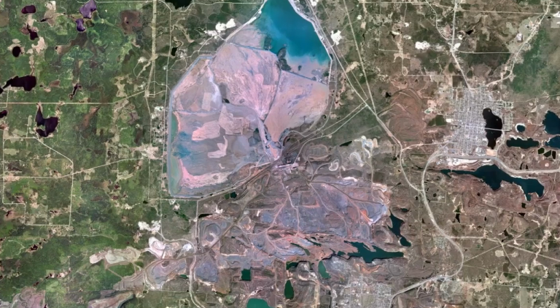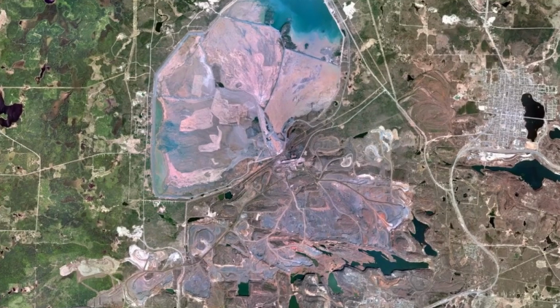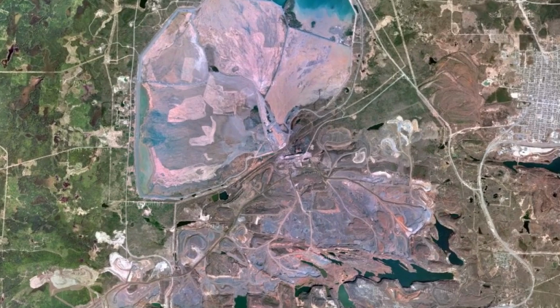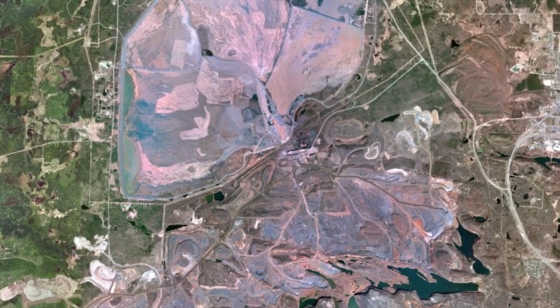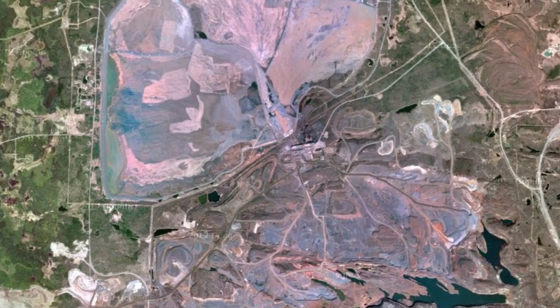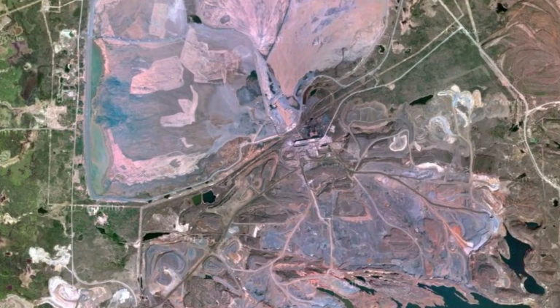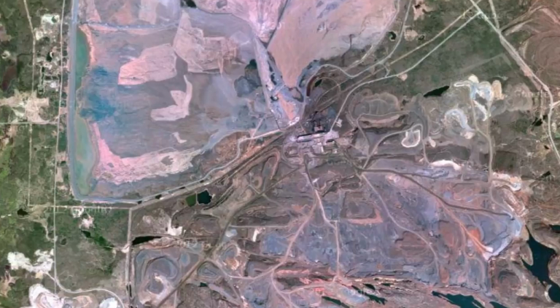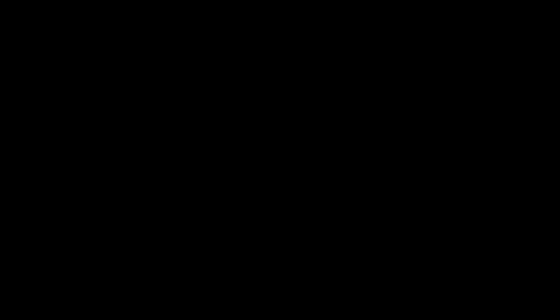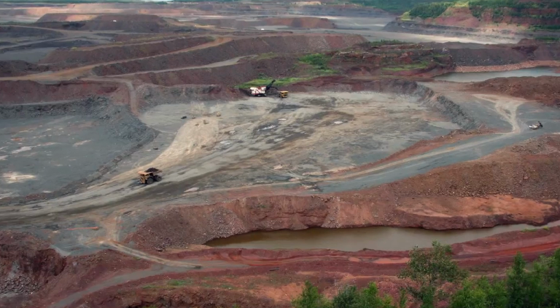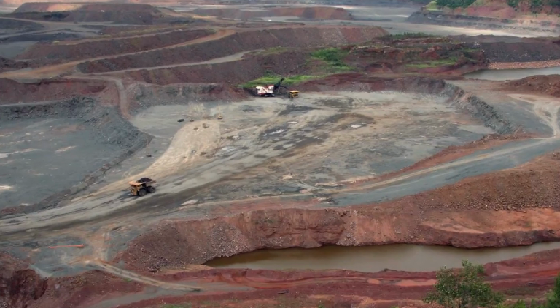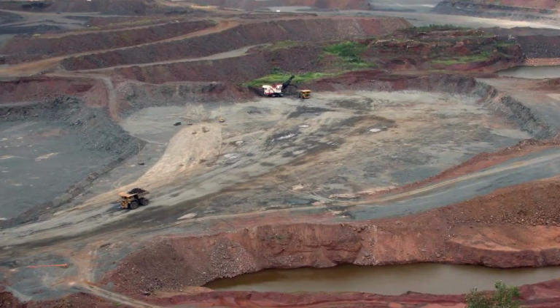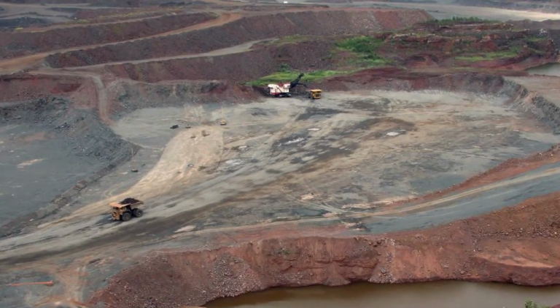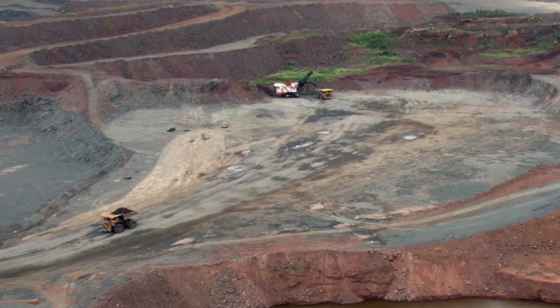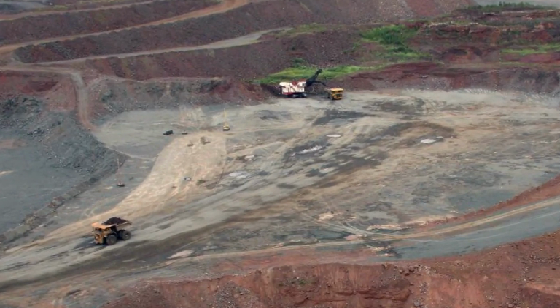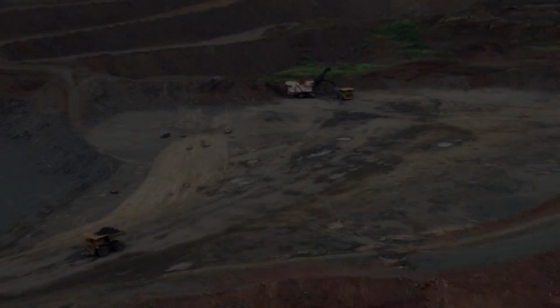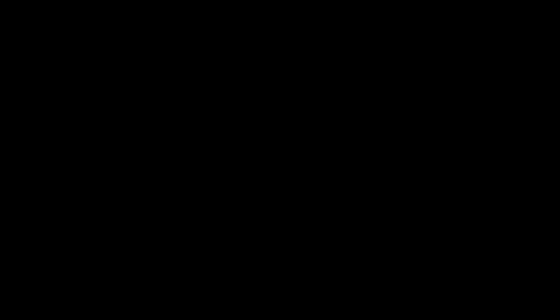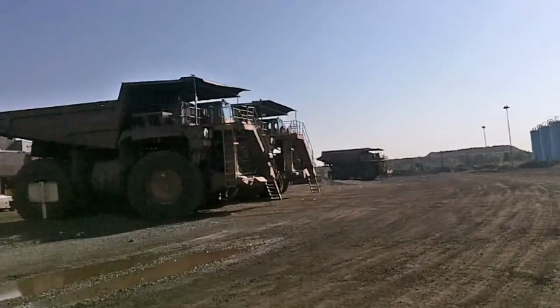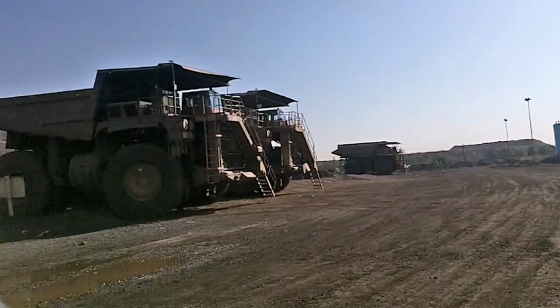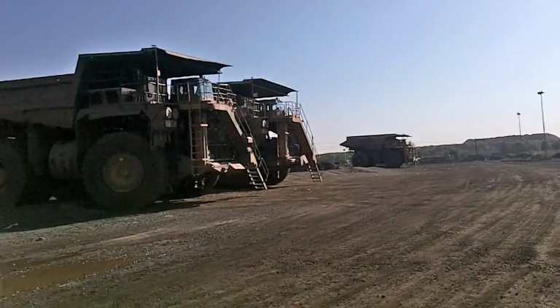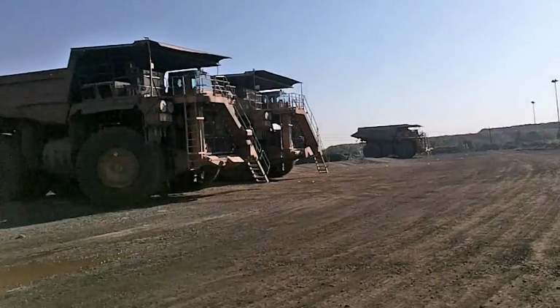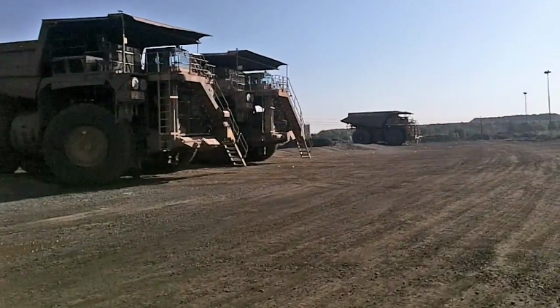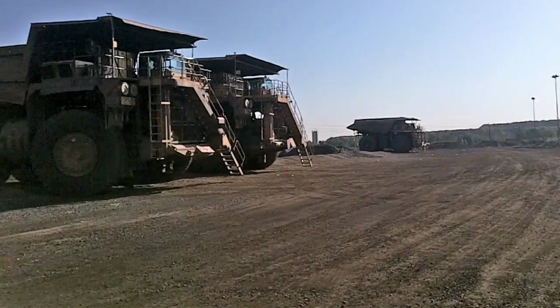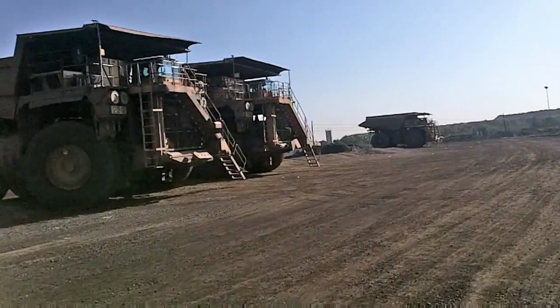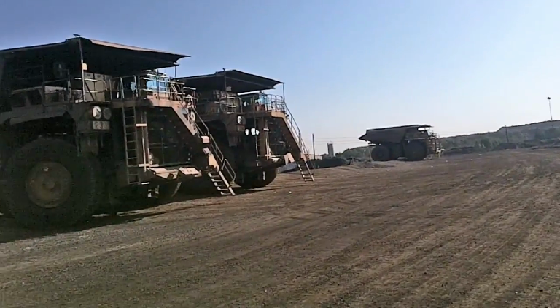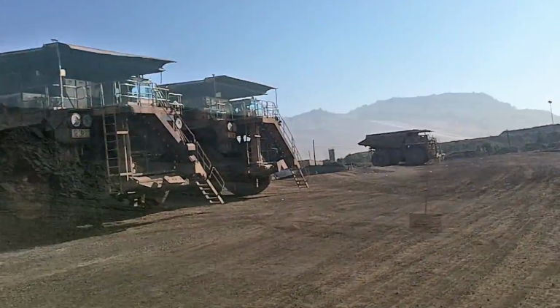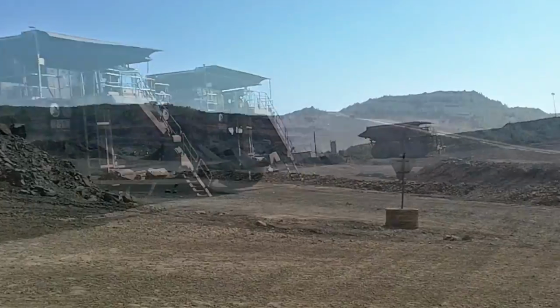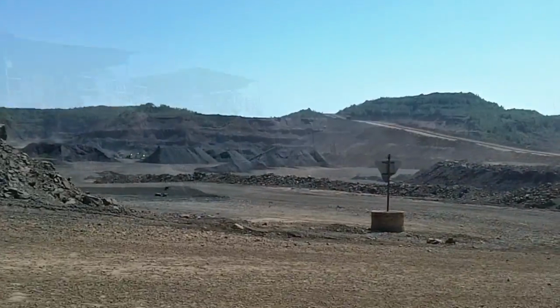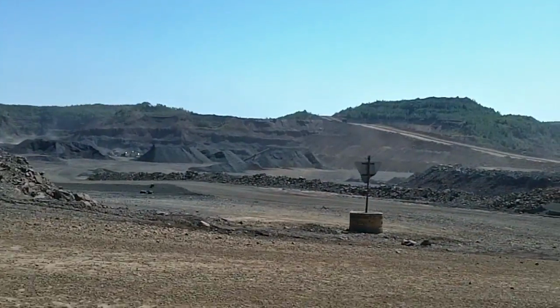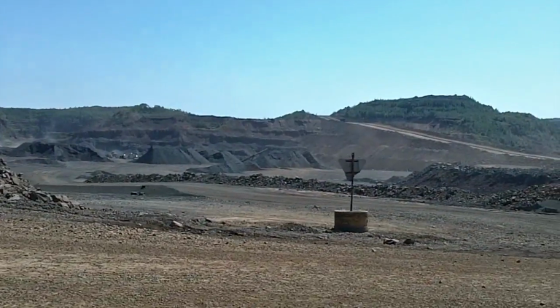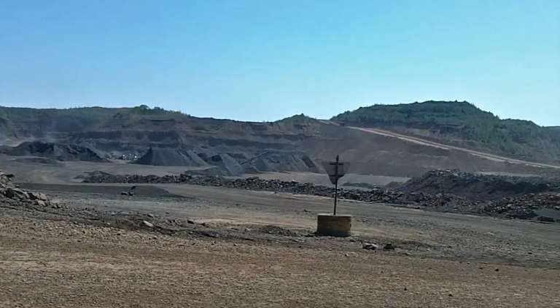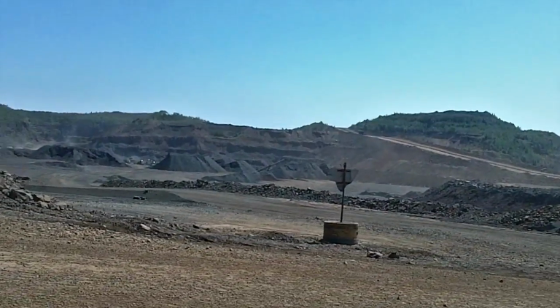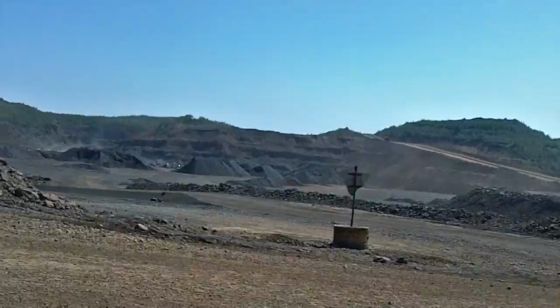2012 brought severe drought conditions to Minnesota. One large mine risked losing operational capacity as its water supply began to dry up. Working with Rain4Rent, they developed a pit to tailings pumping system.